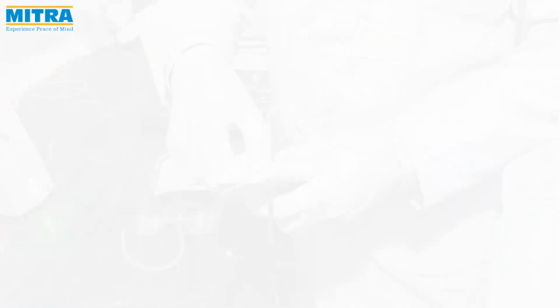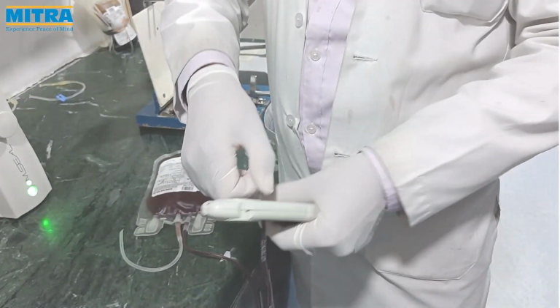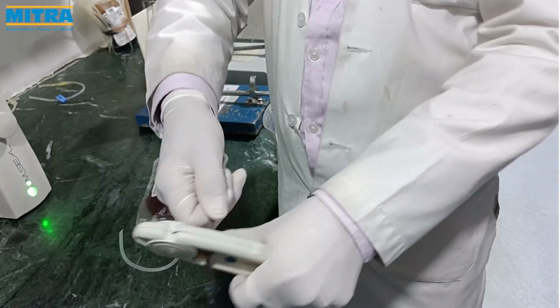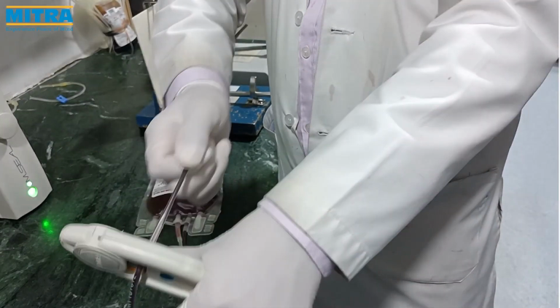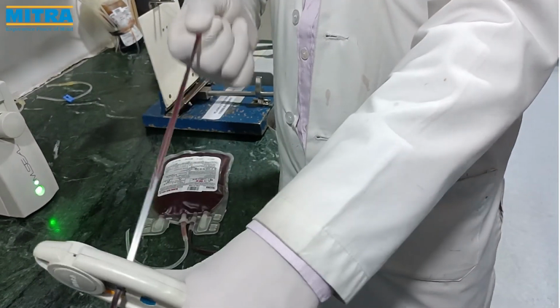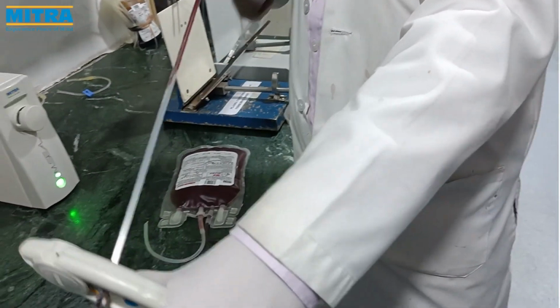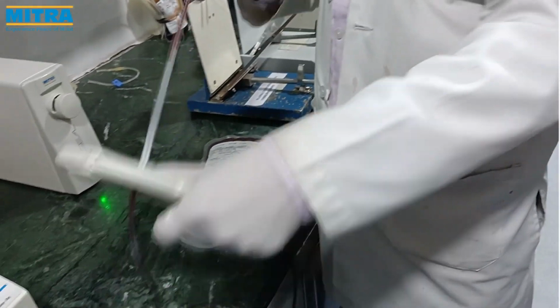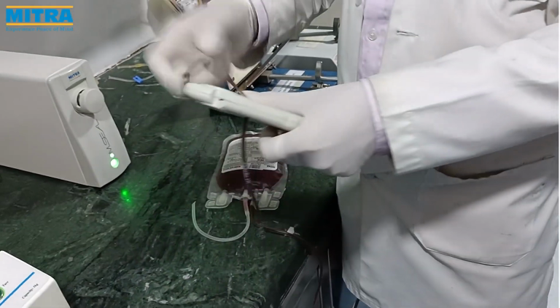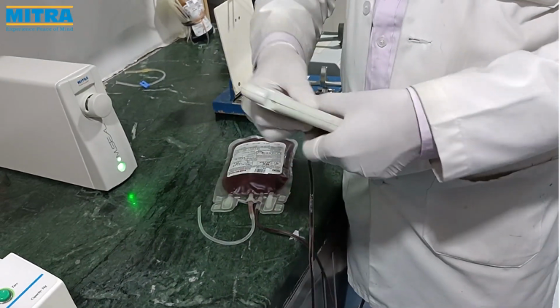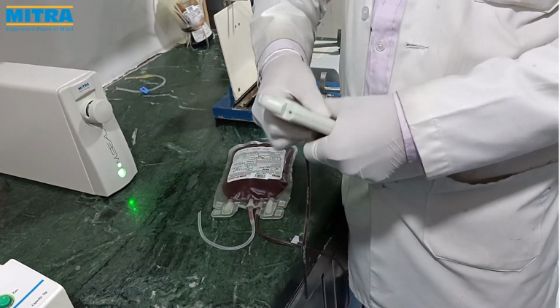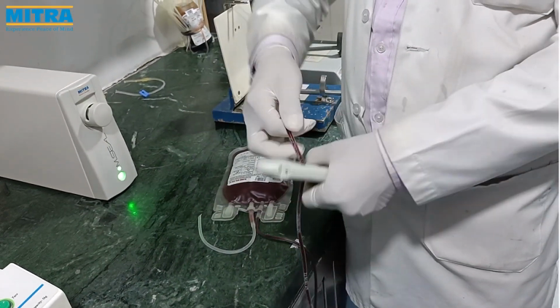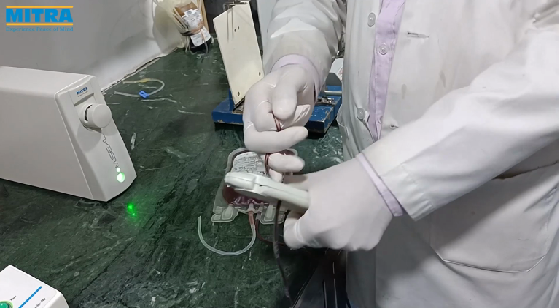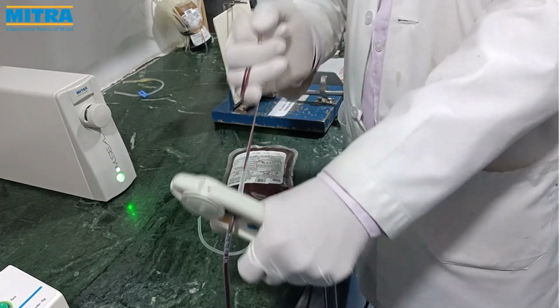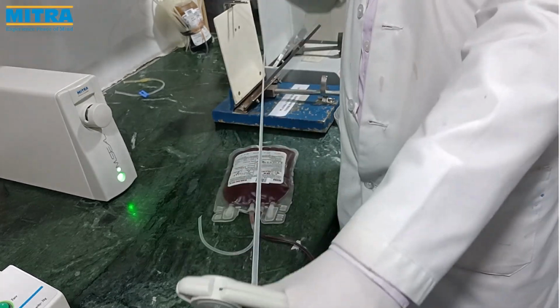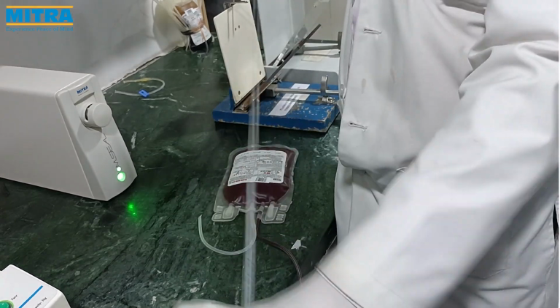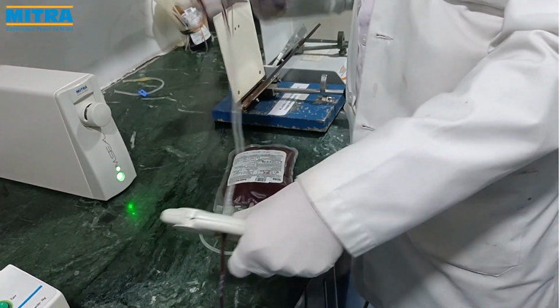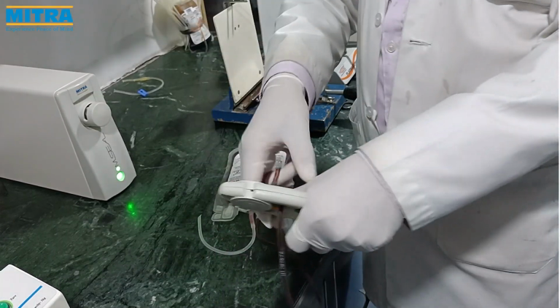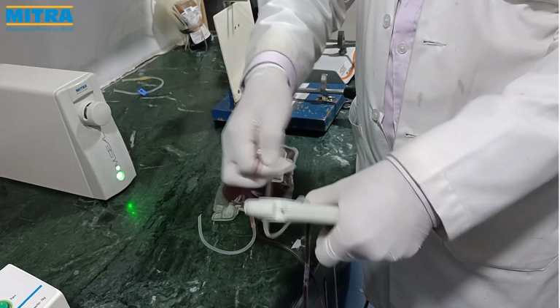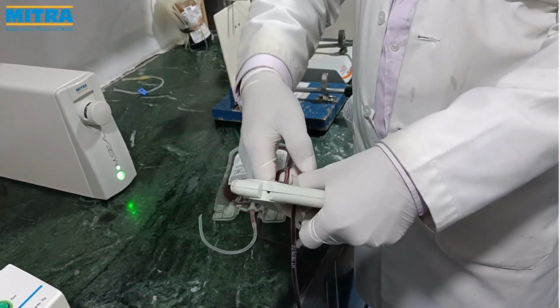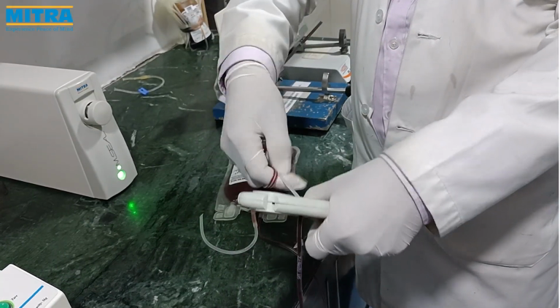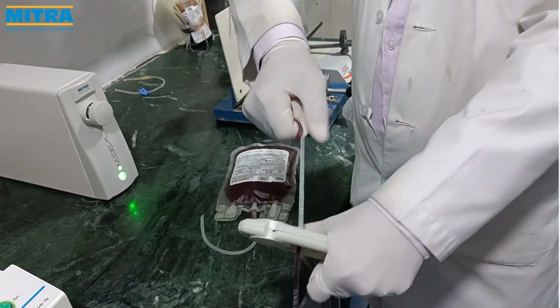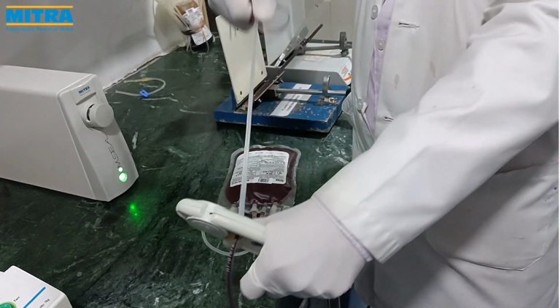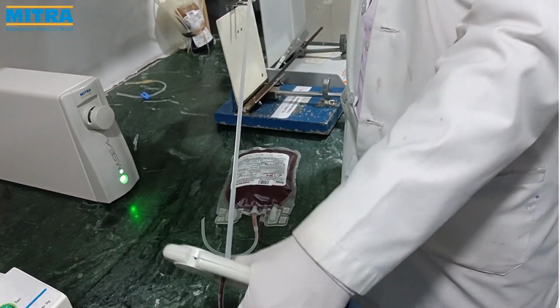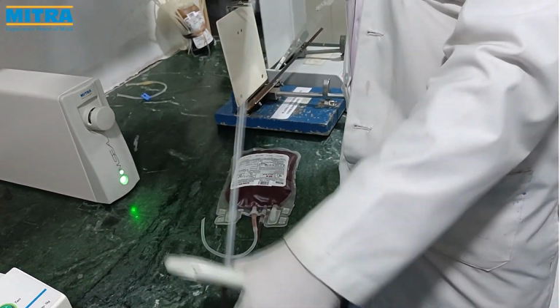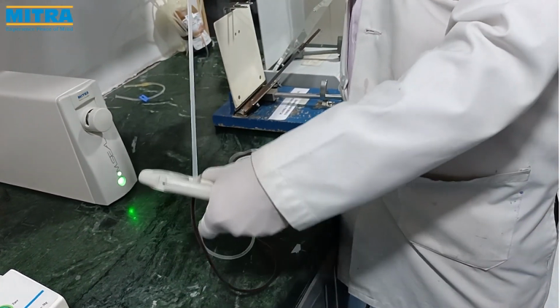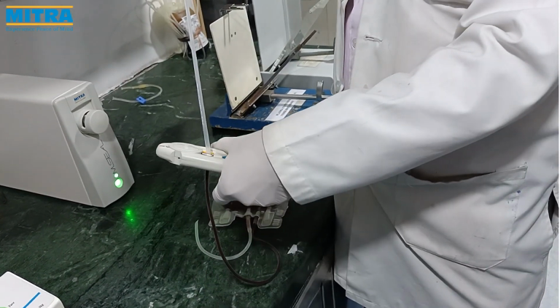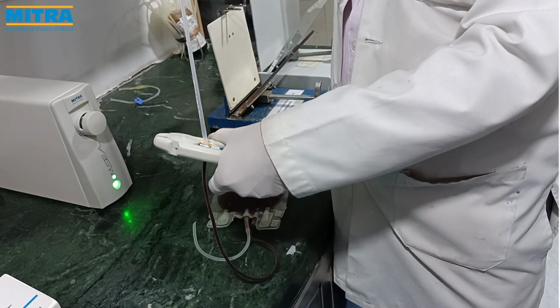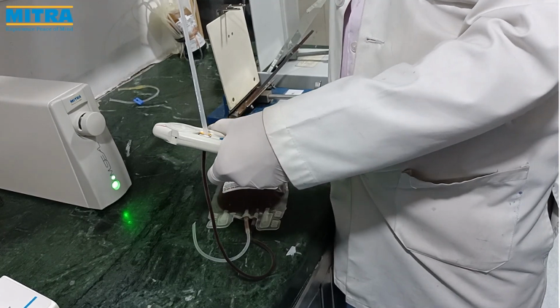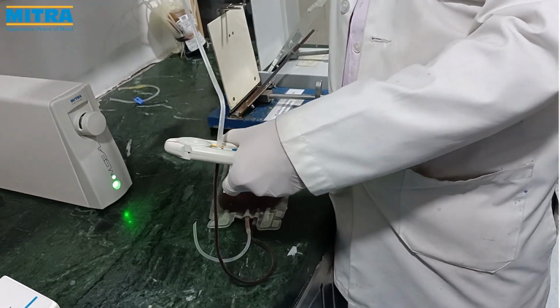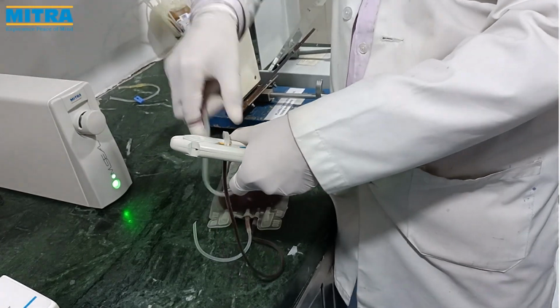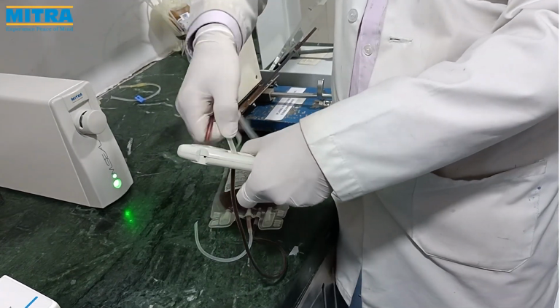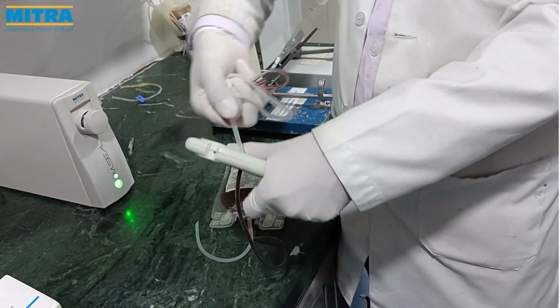Hold the tube in one hand and the stripper in the other hand. Put the tube between the rollers and press them. Pull the tube gently as shown.